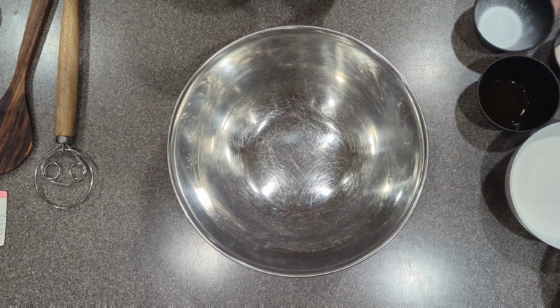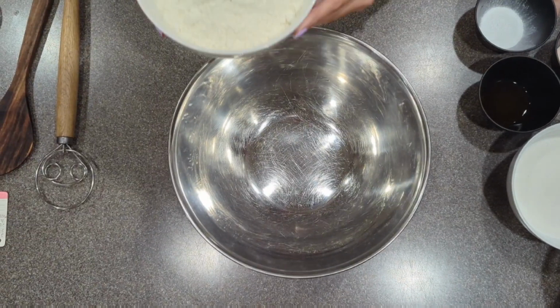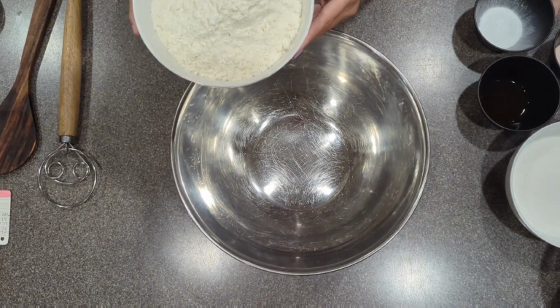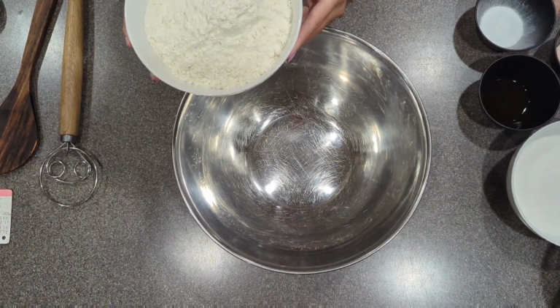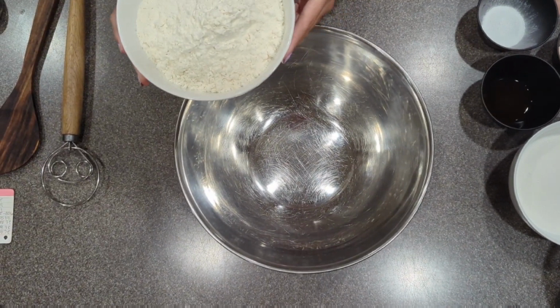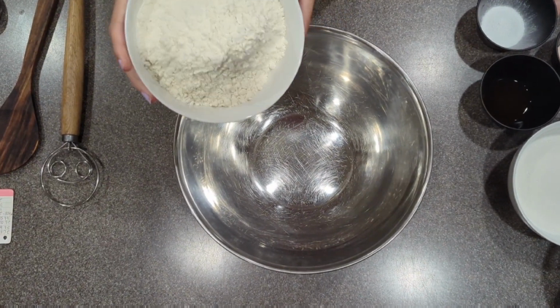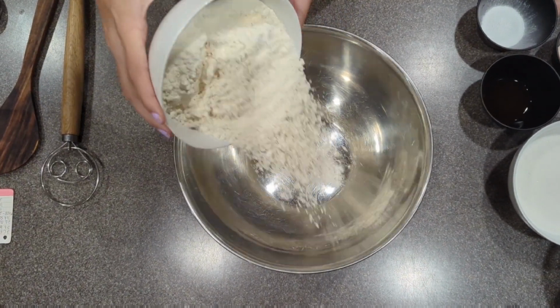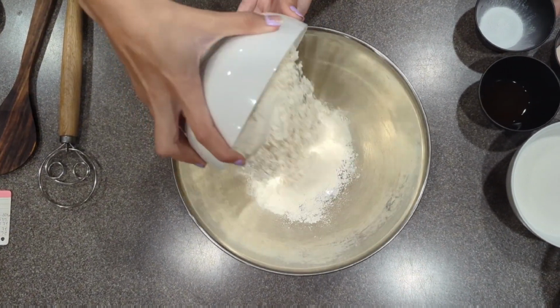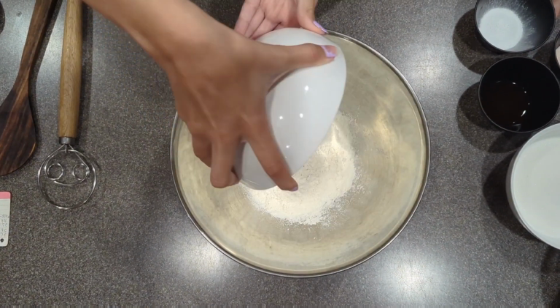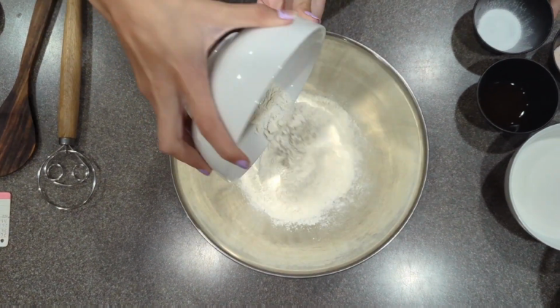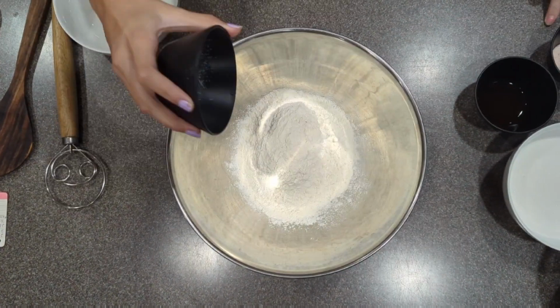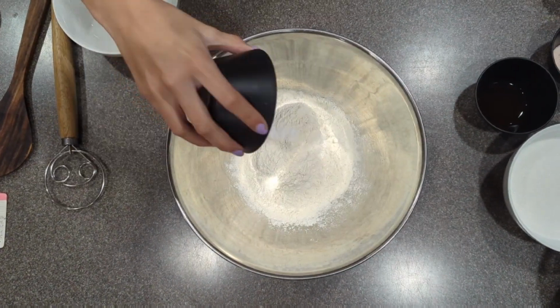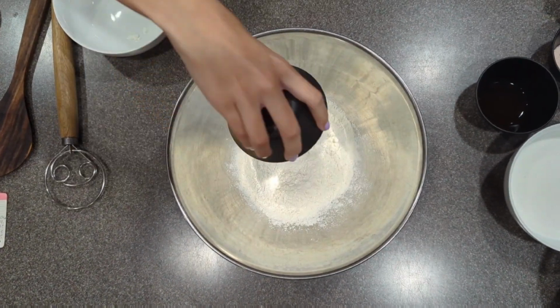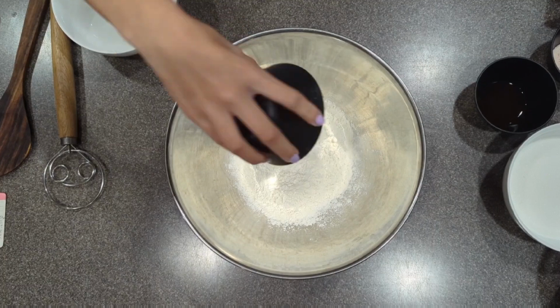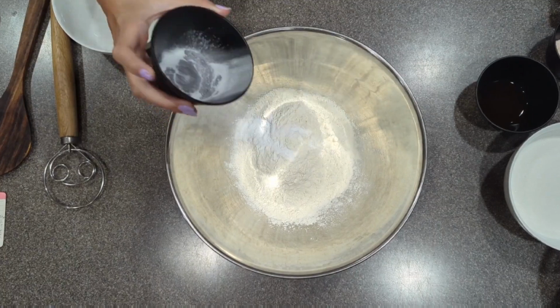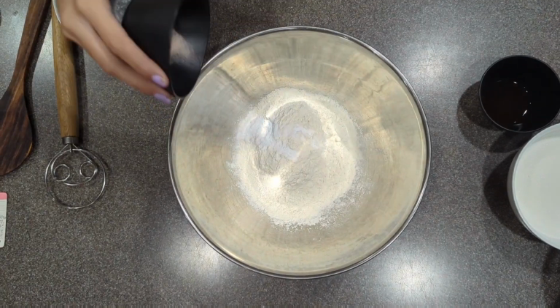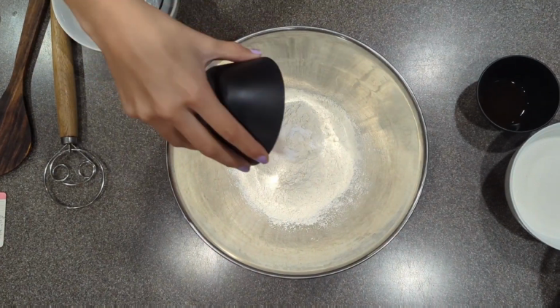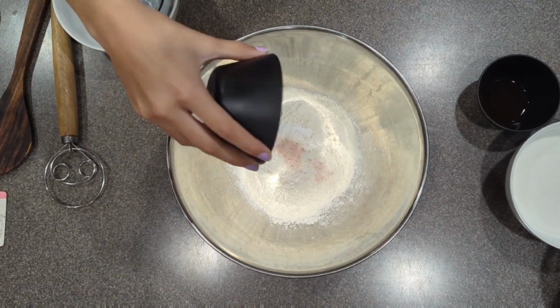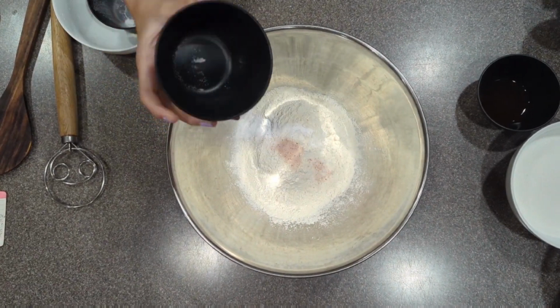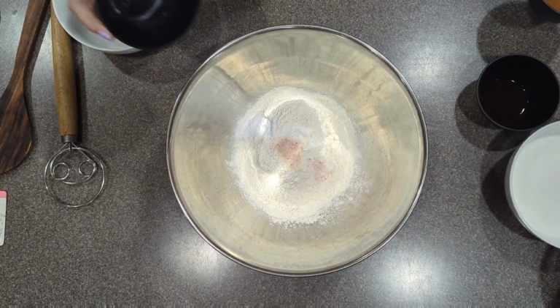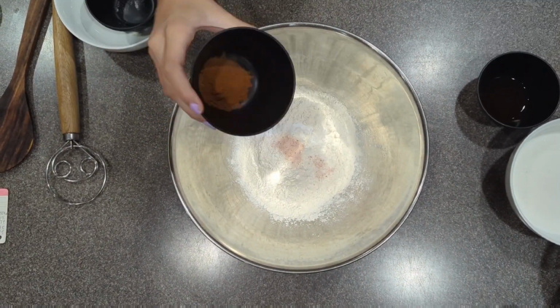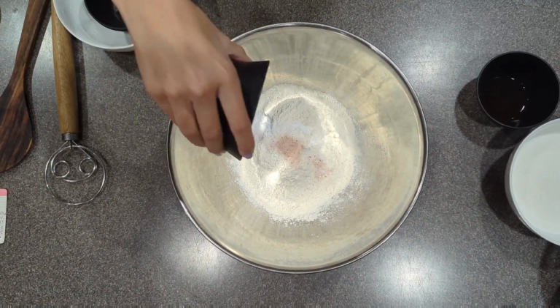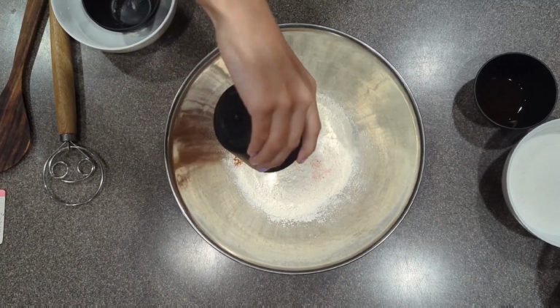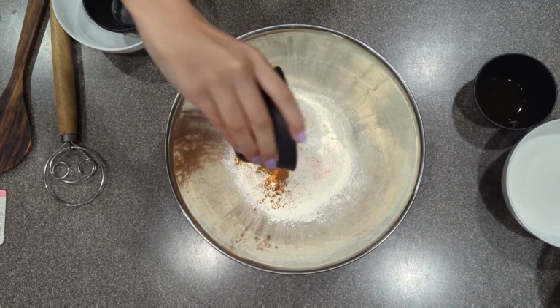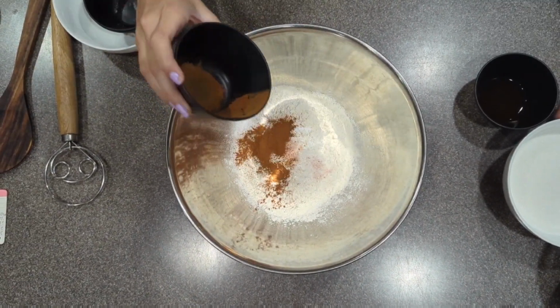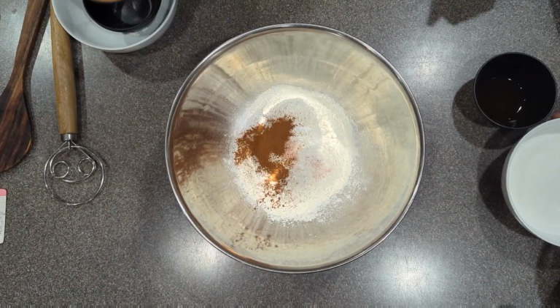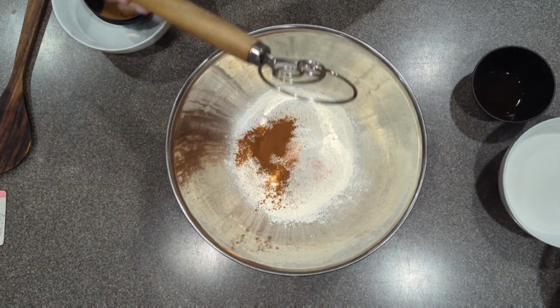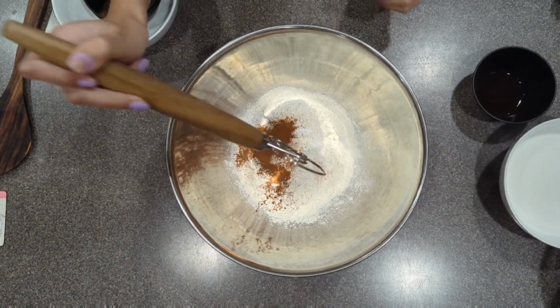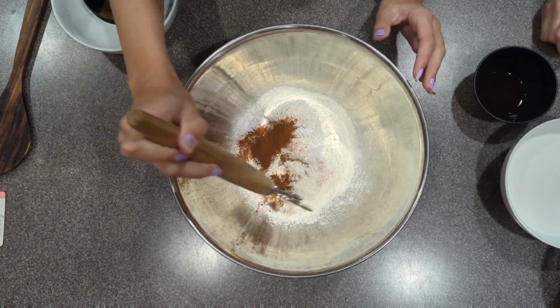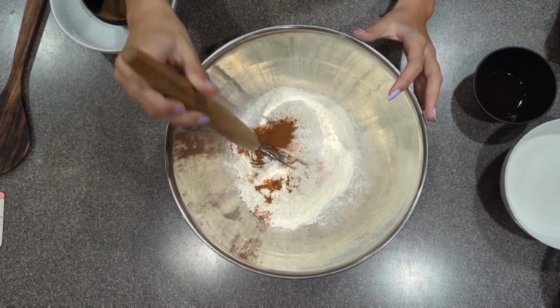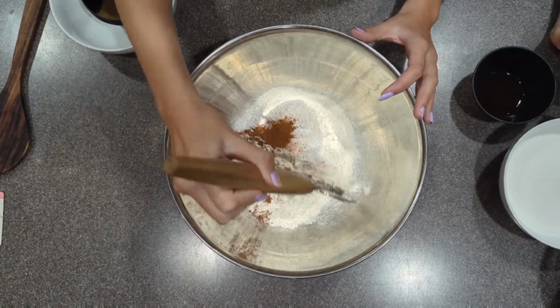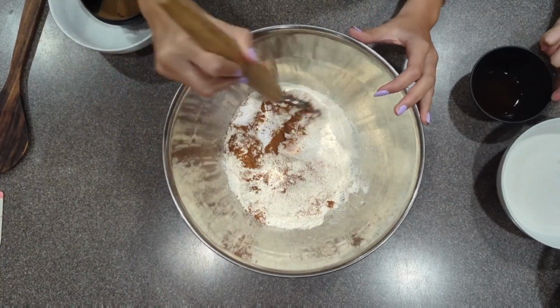First, we're adding all our dry ingredients. Two cups of flour, two teaspoons of baking soda, half a teaspoon of salt, and two teaspoons of cinnamon. Mix together until fully combined.